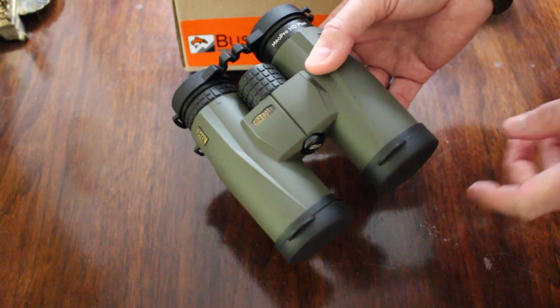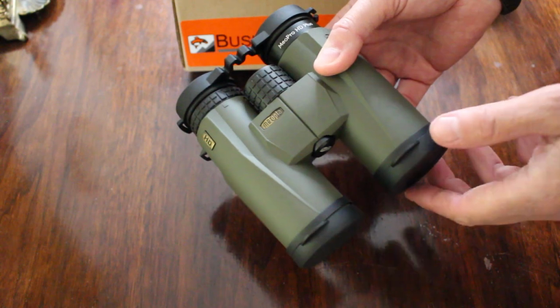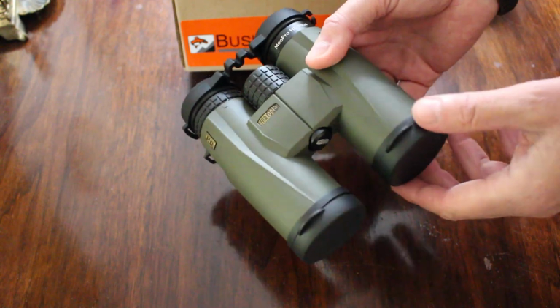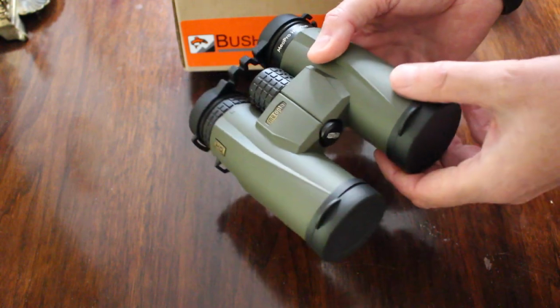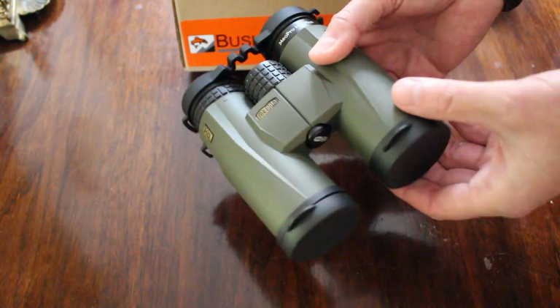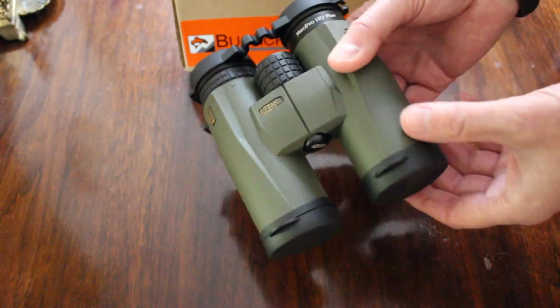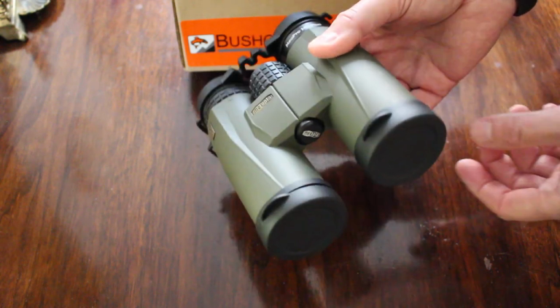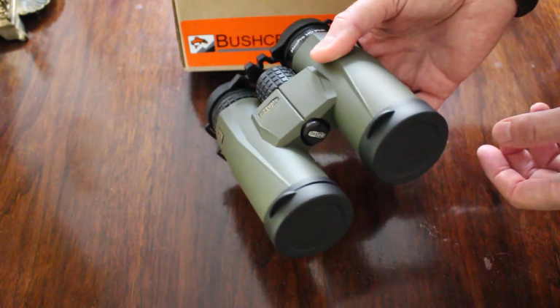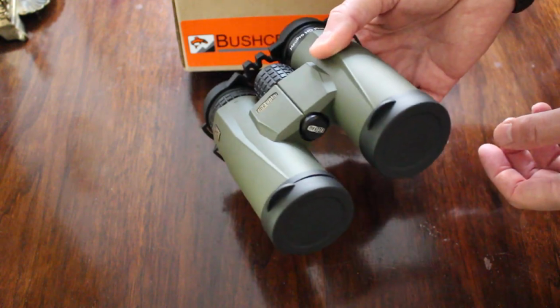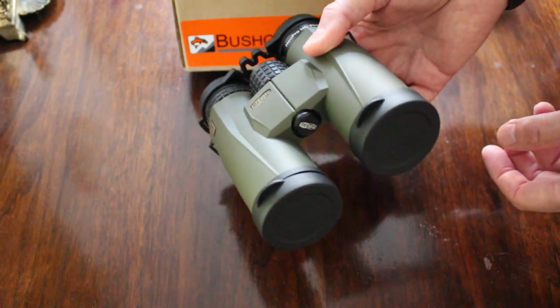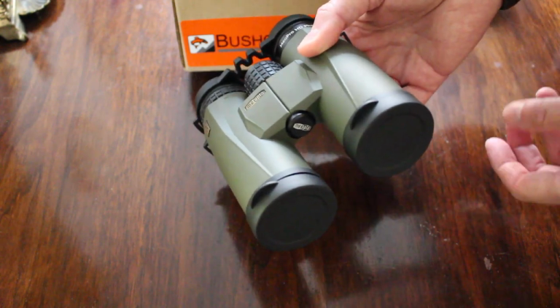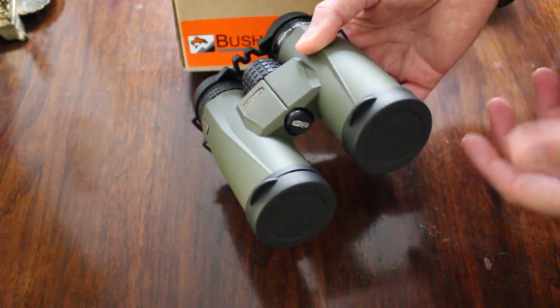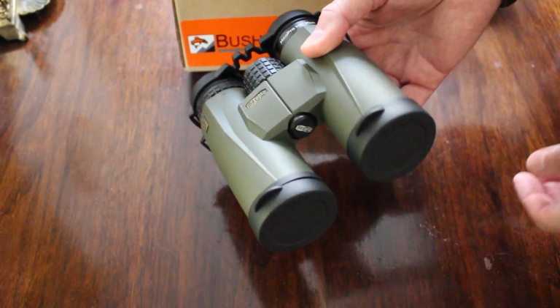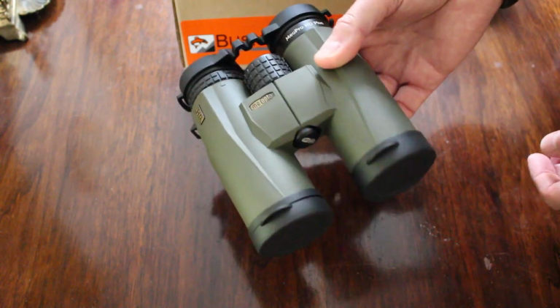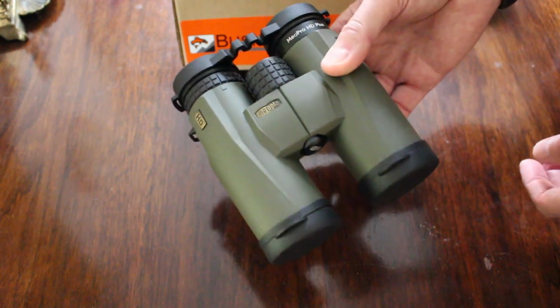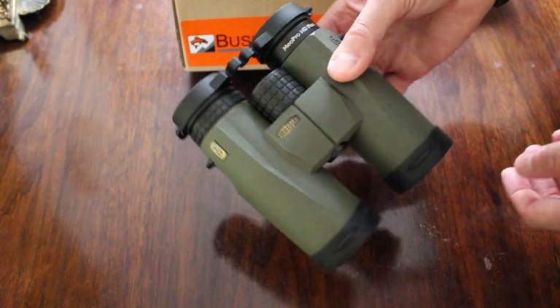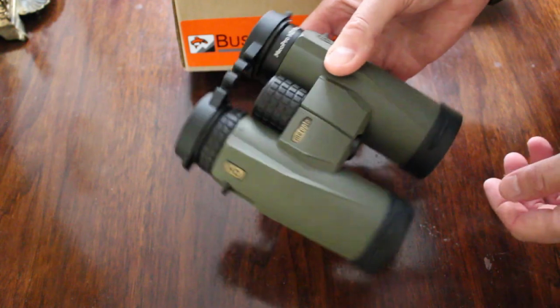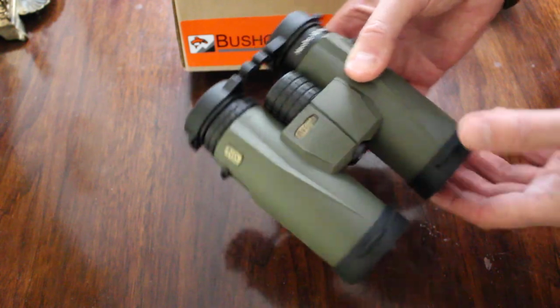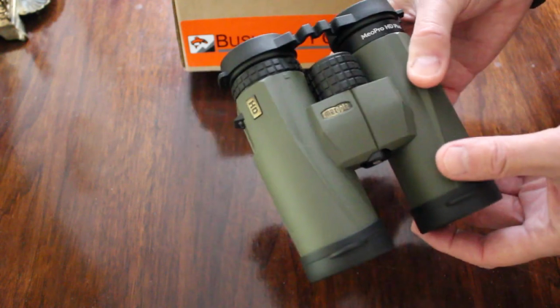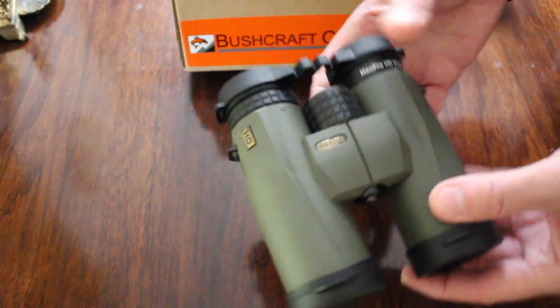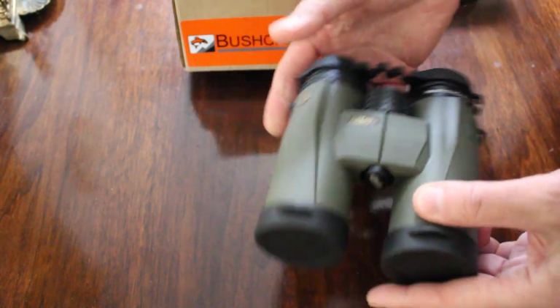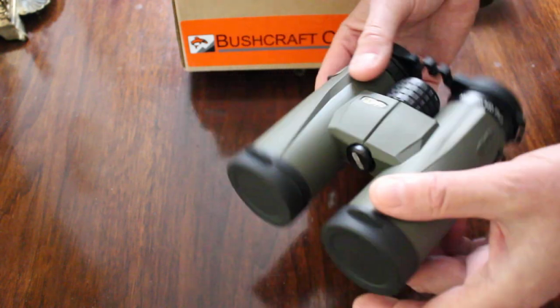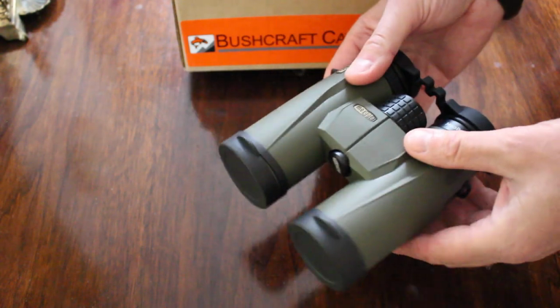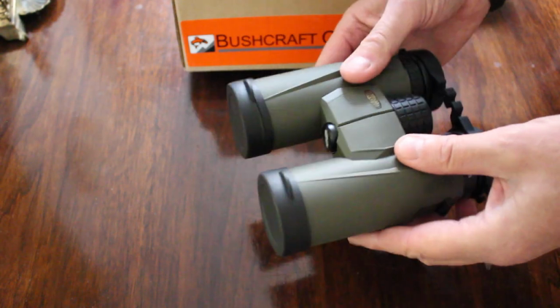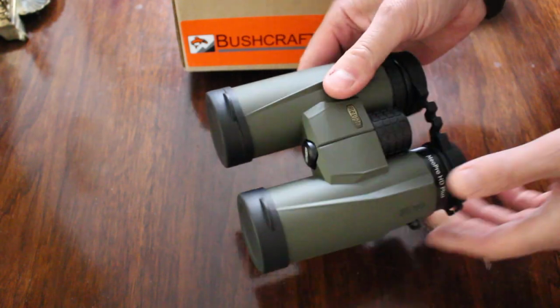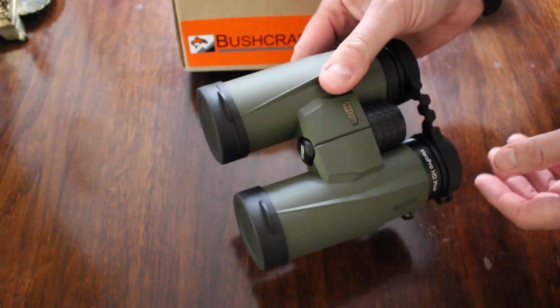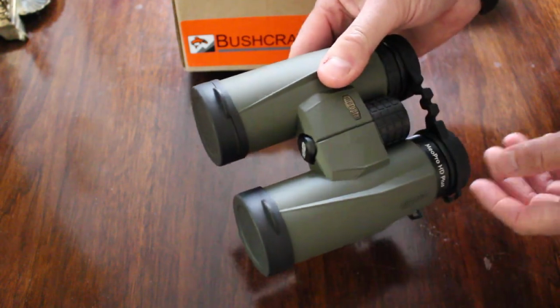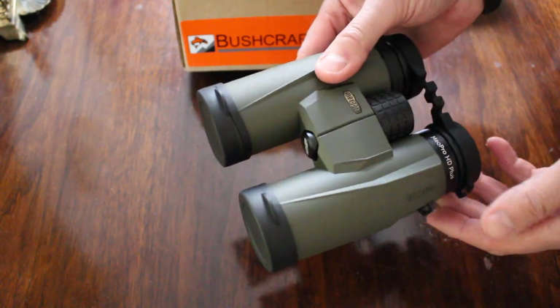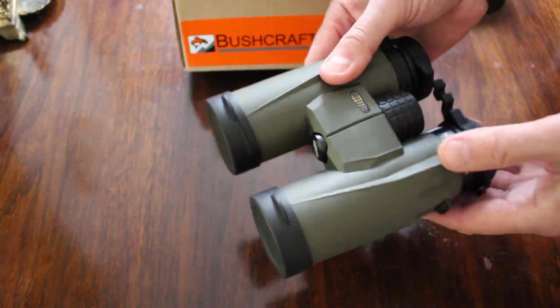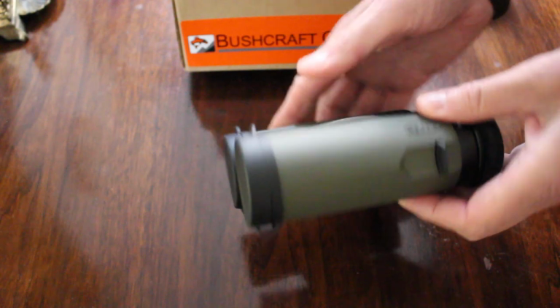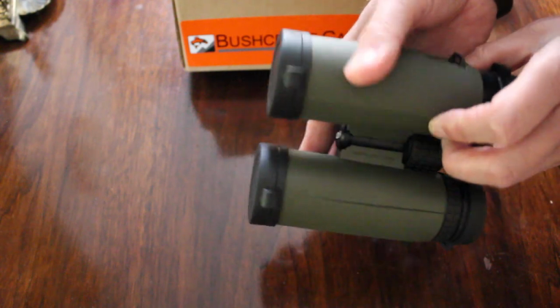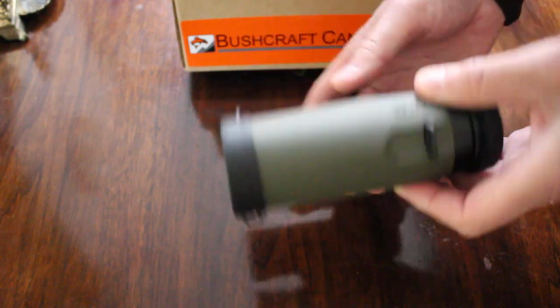I've taken these out and looked through them, and the quality of the image is outstandingly good. Really, really a nice pair of binoculars from Miopta.